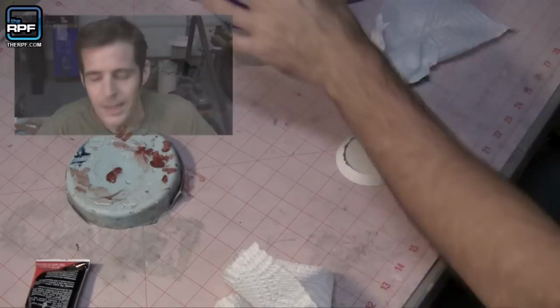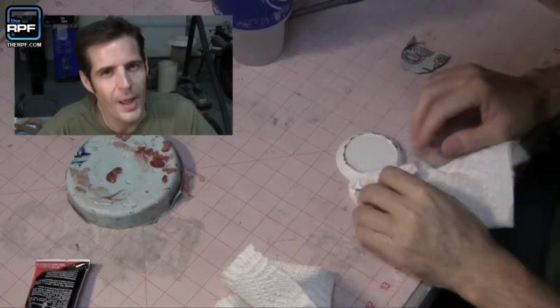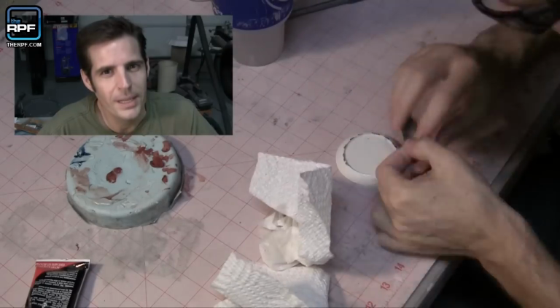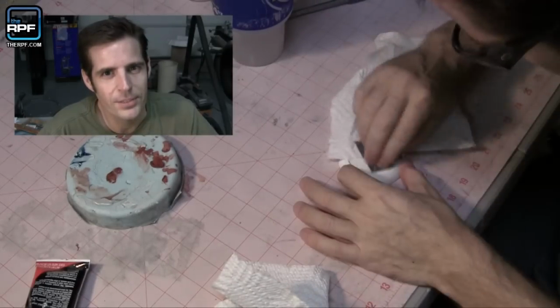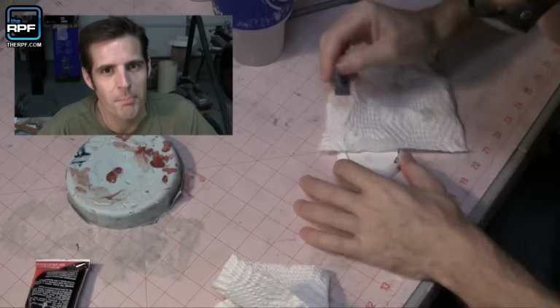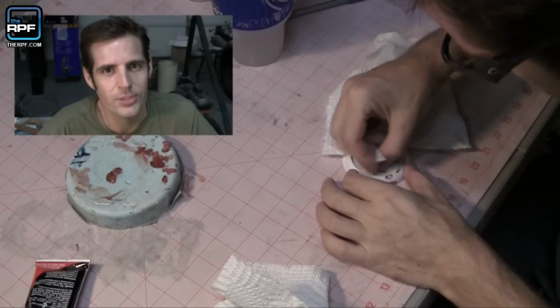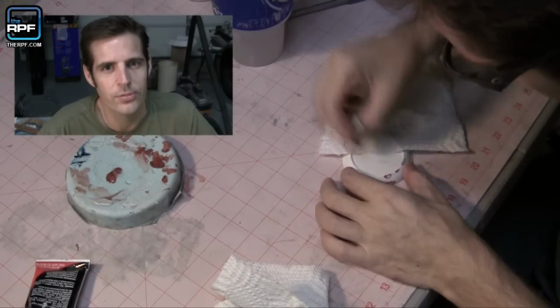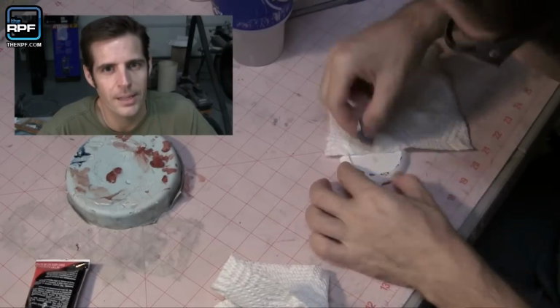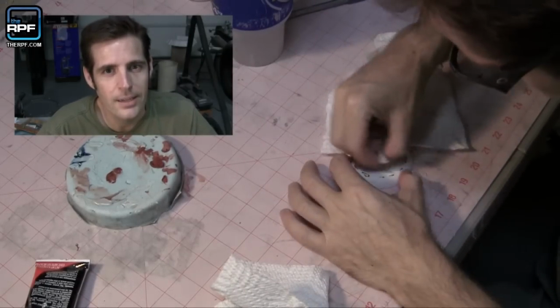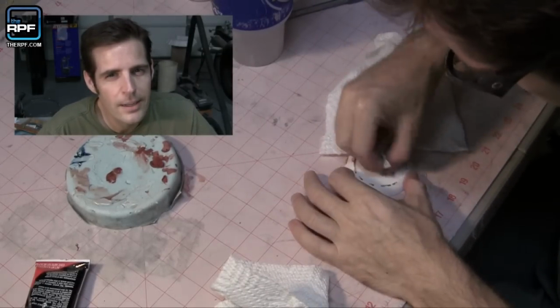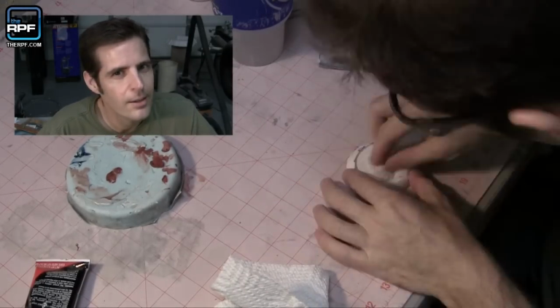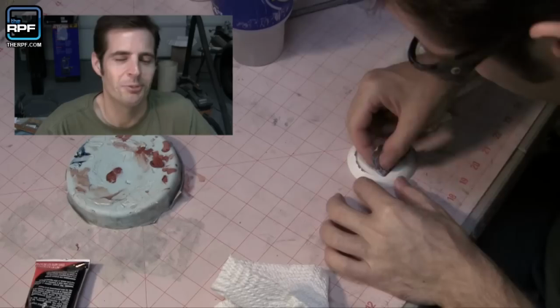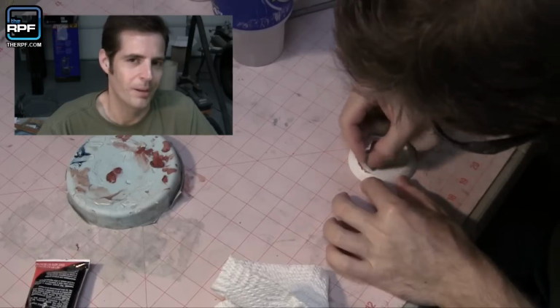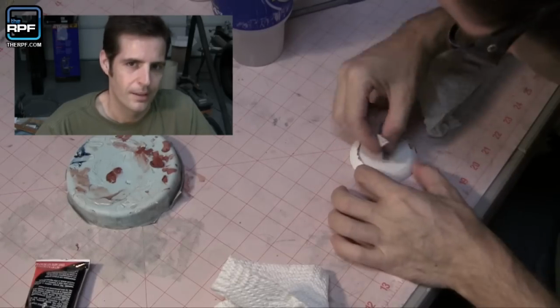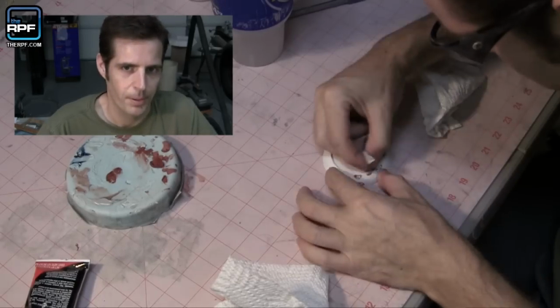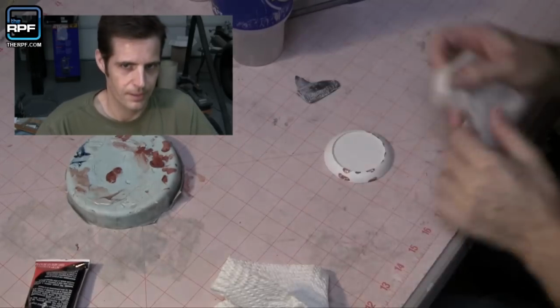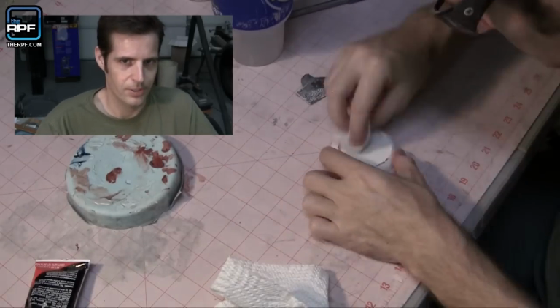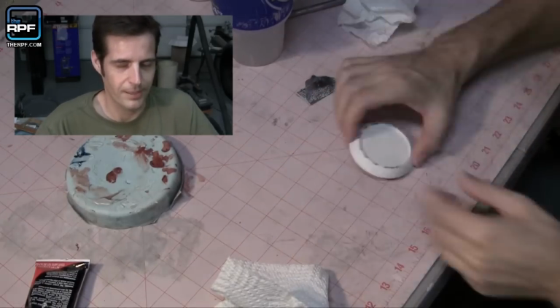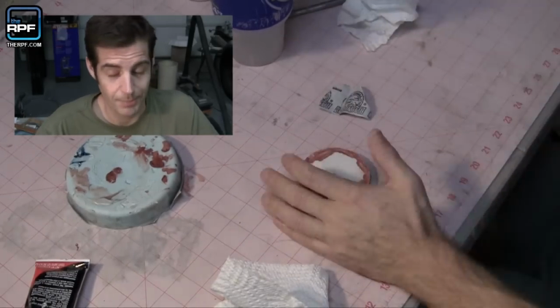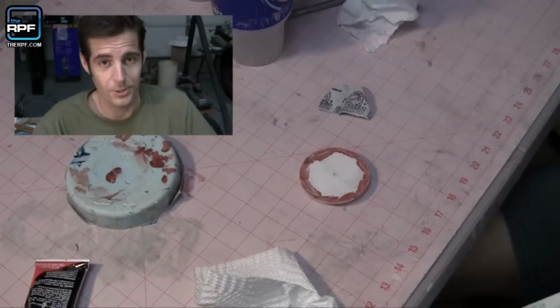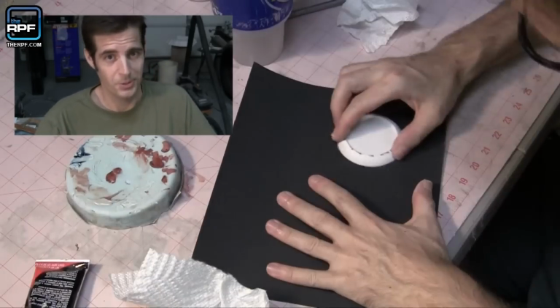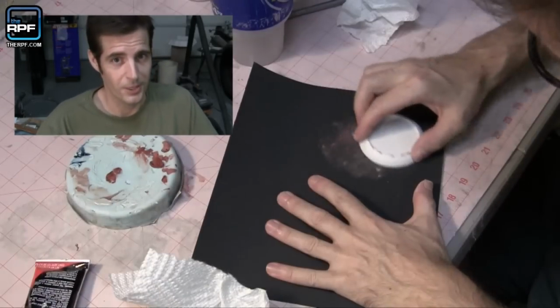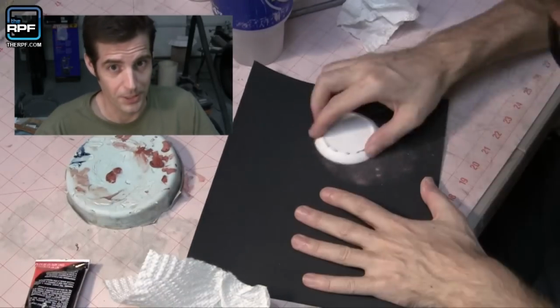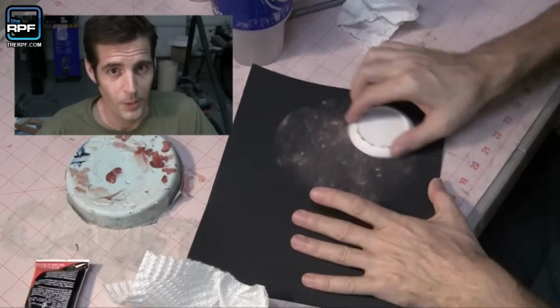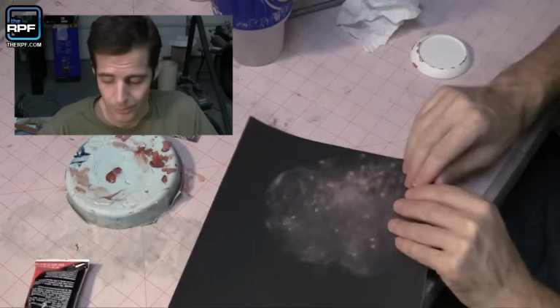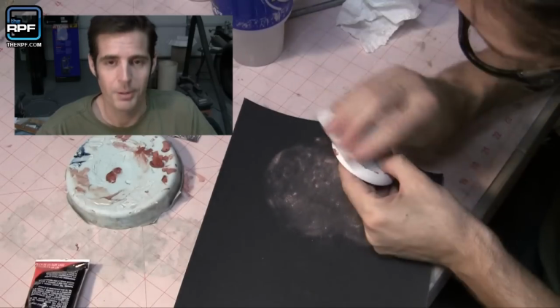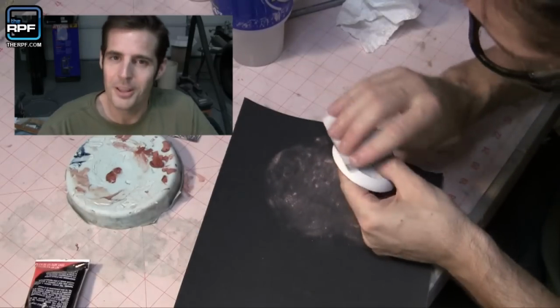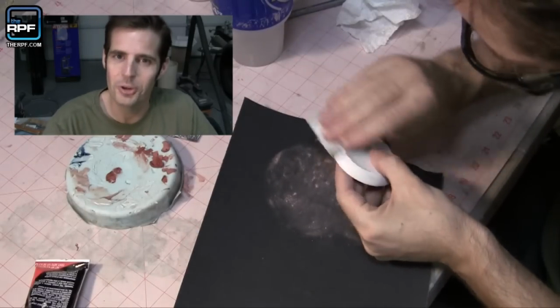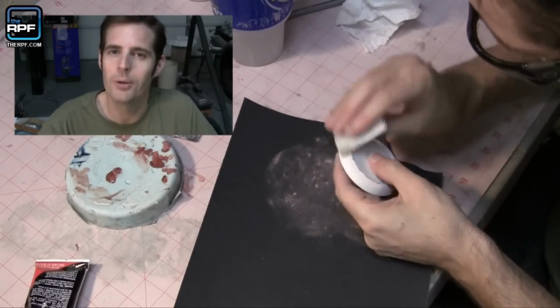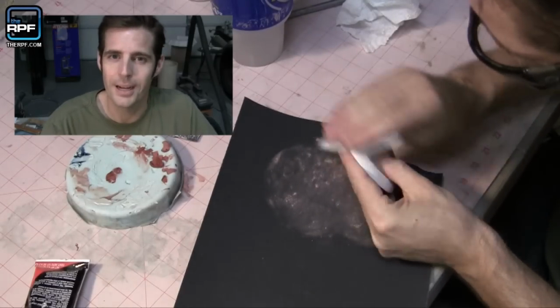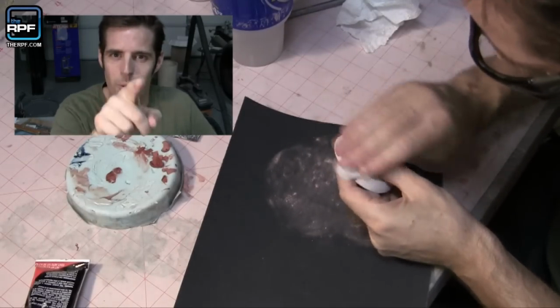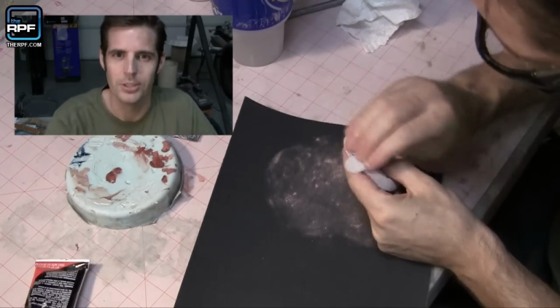Did you know MDF stands for a massive dose of formaldehyde? It doesn't really, but apparently there's a bunch of formaldehyde in MDF so you're always supposed to use a respirator when working with it. So in the future I will do that, and so should you.